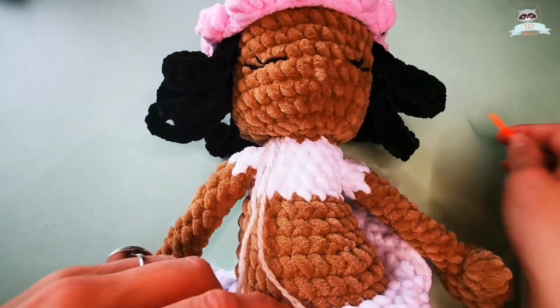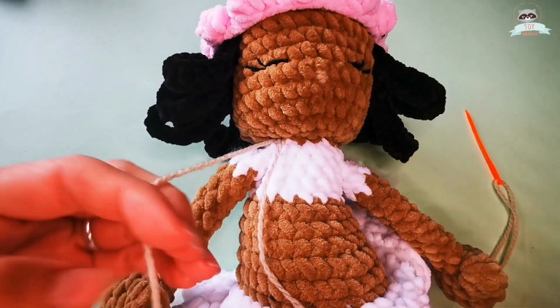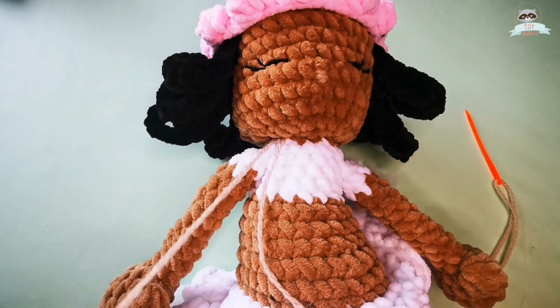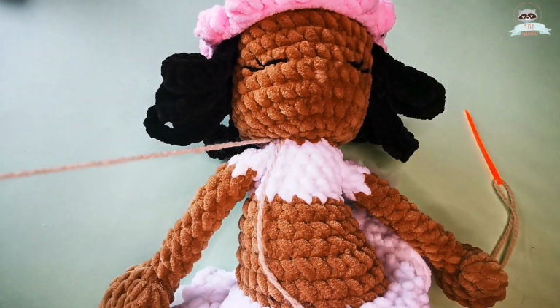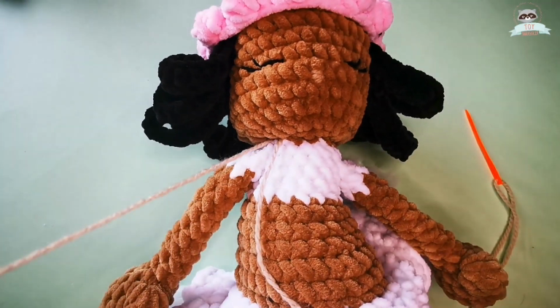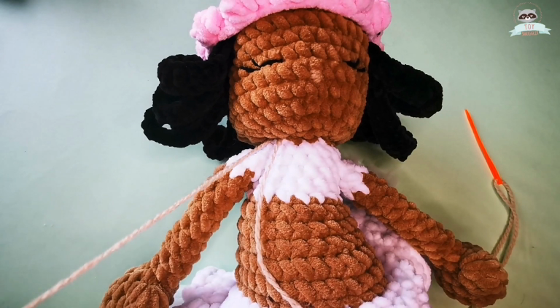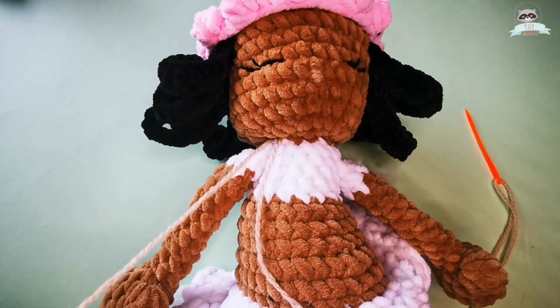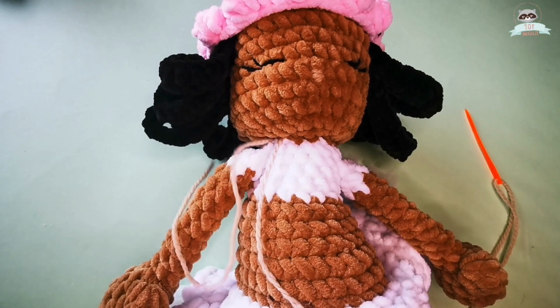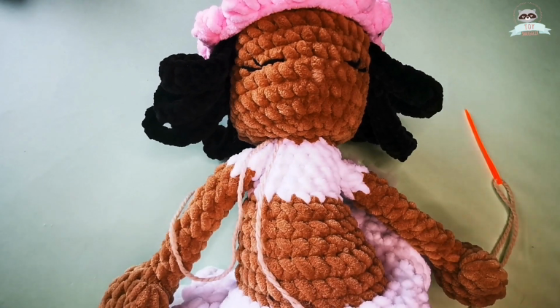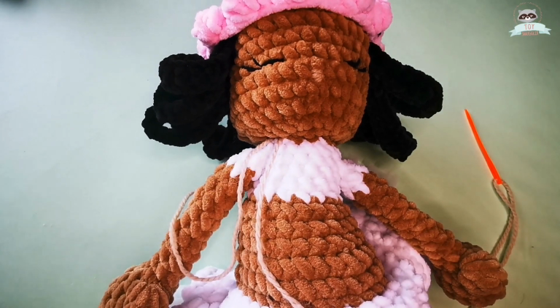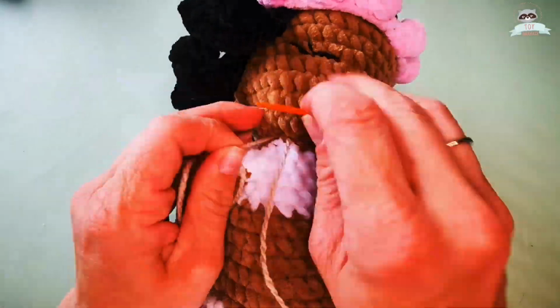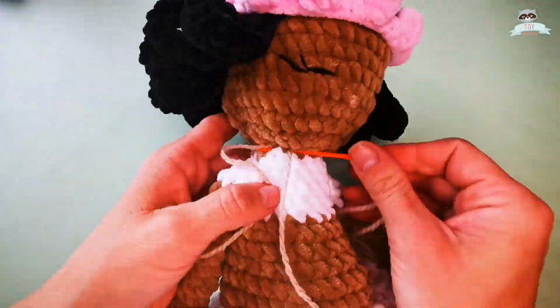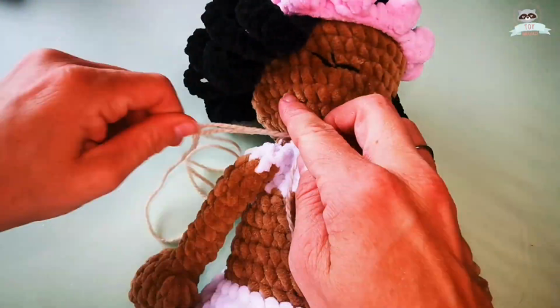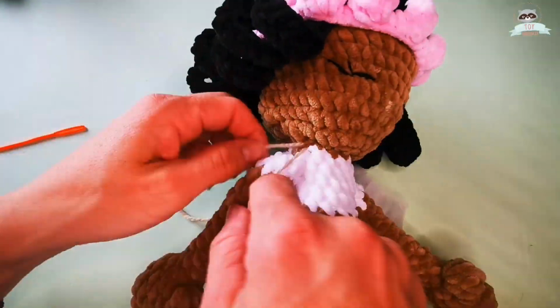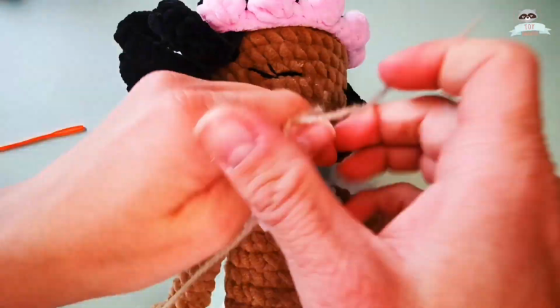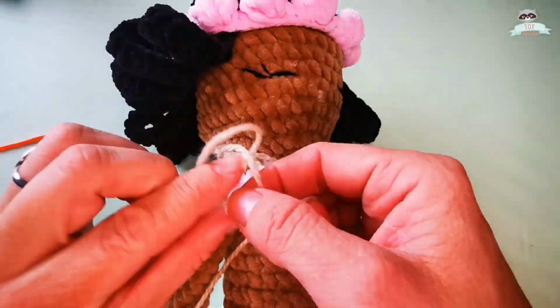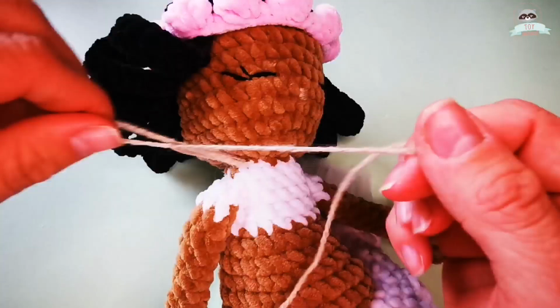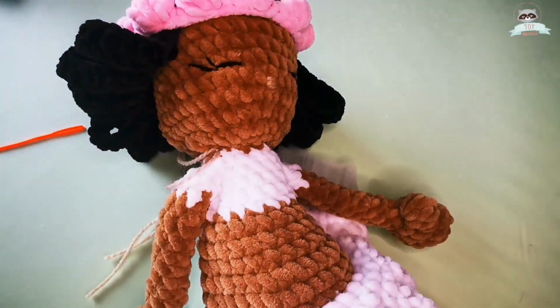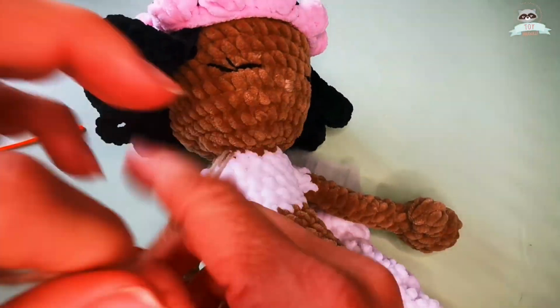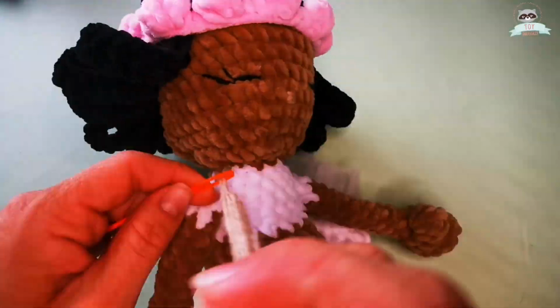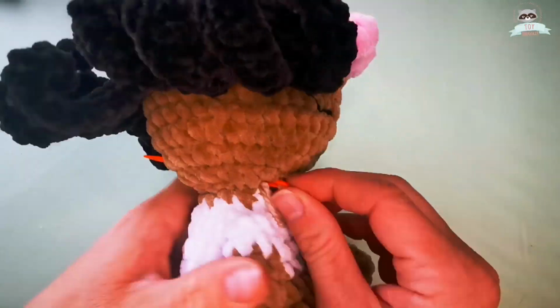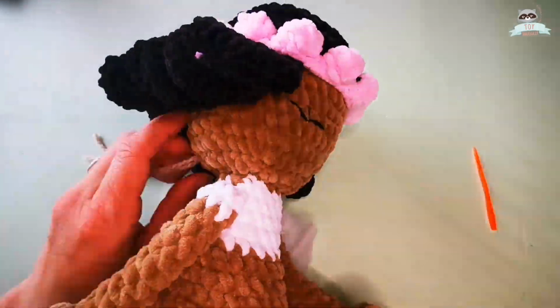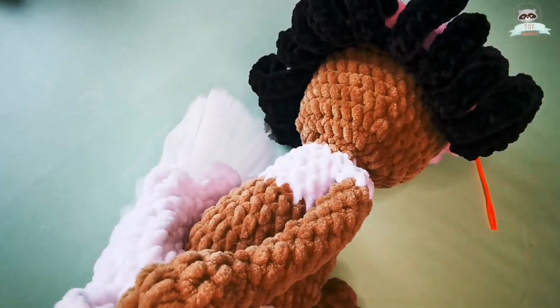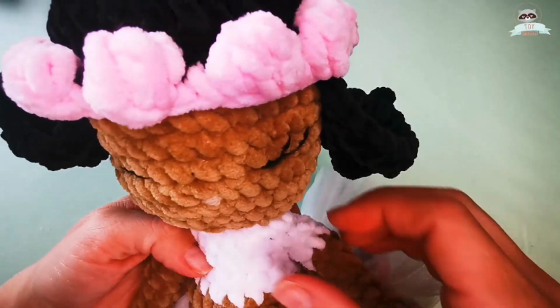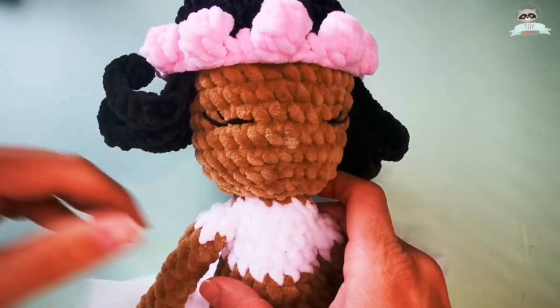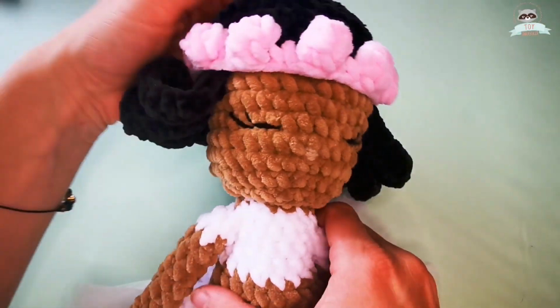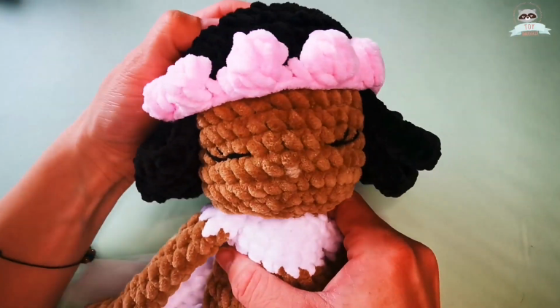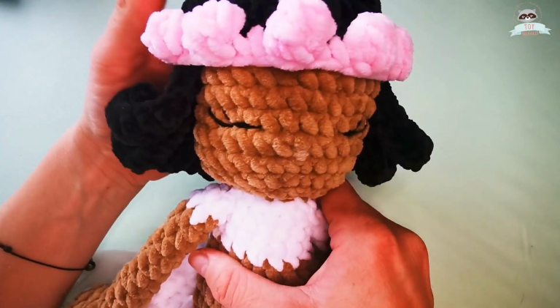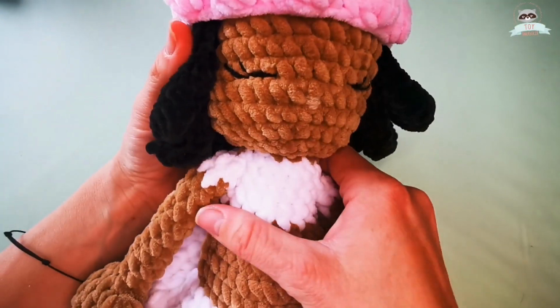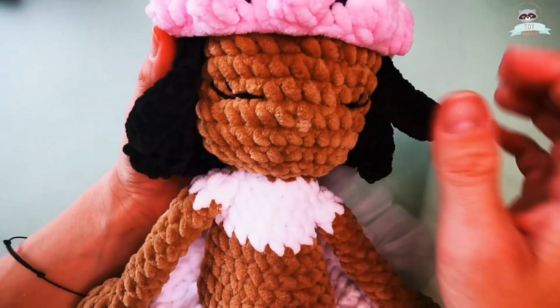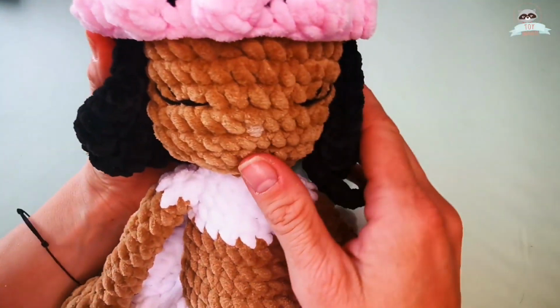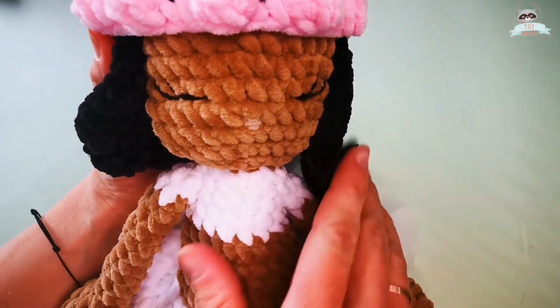Now that I have finished sewing, I can make a knot between the two remaining yarn tails and hide the yarn tail. And voilà — my Ella doll is ready!